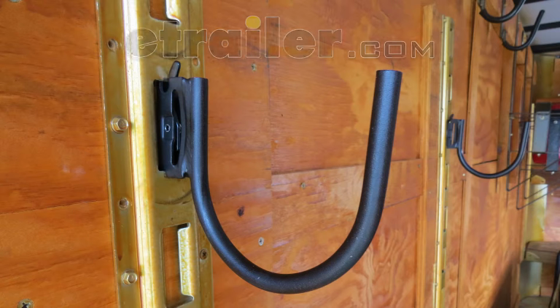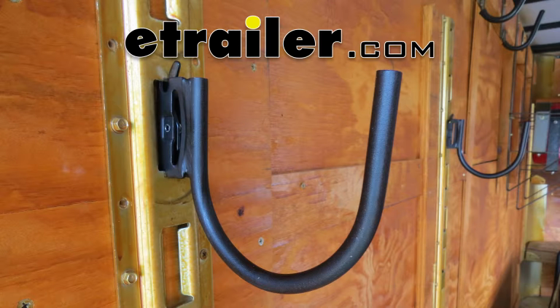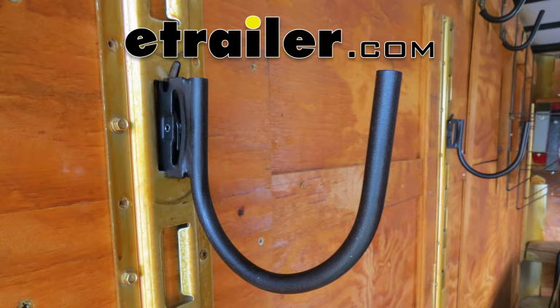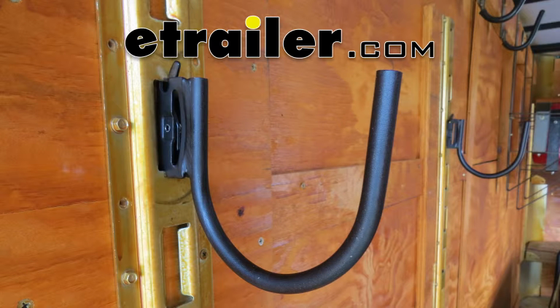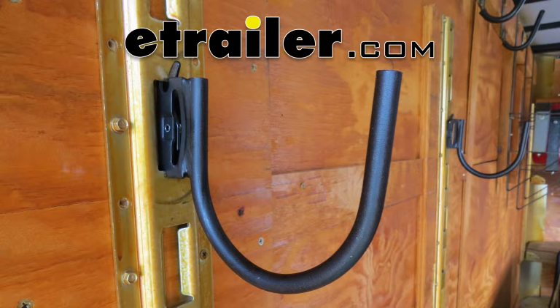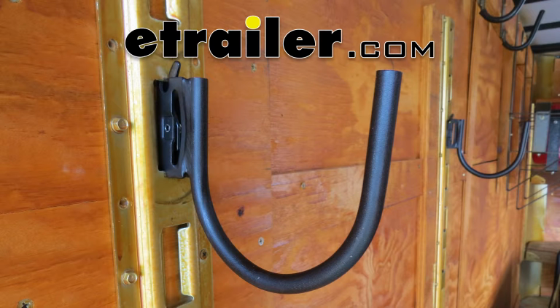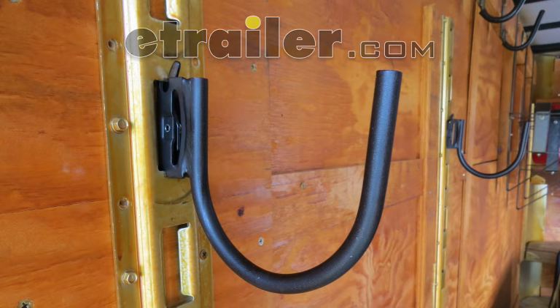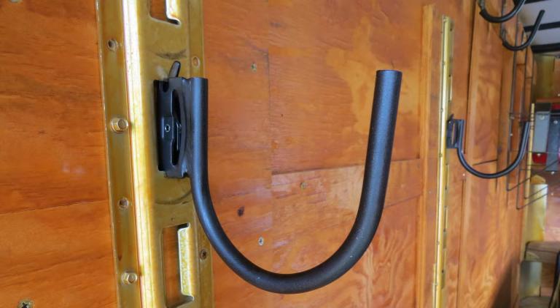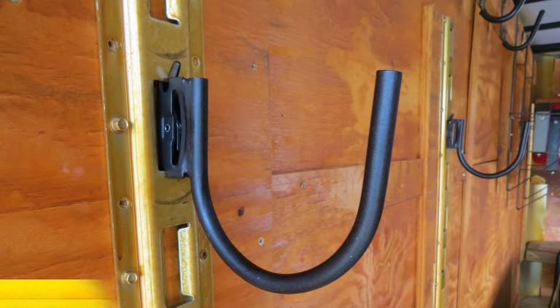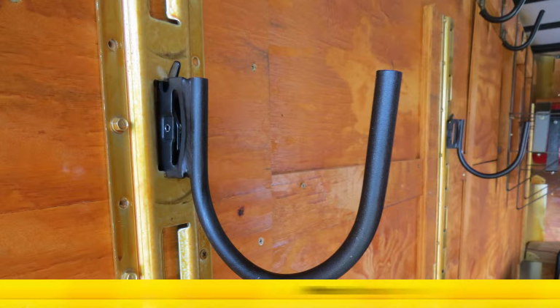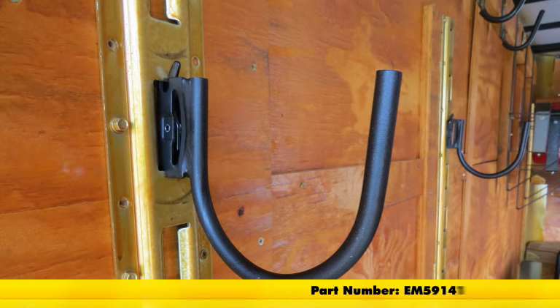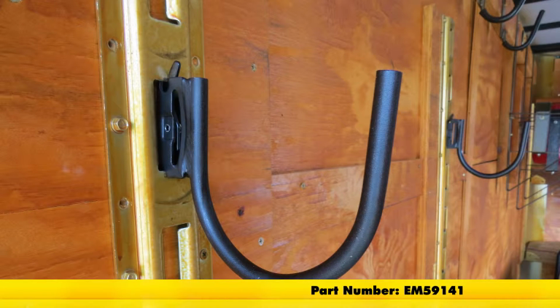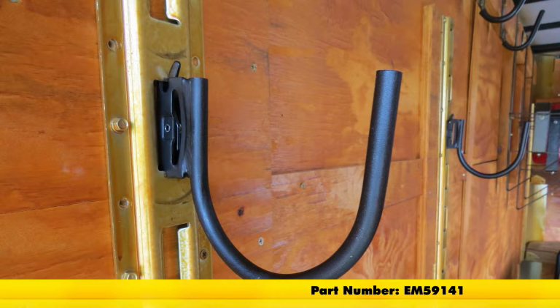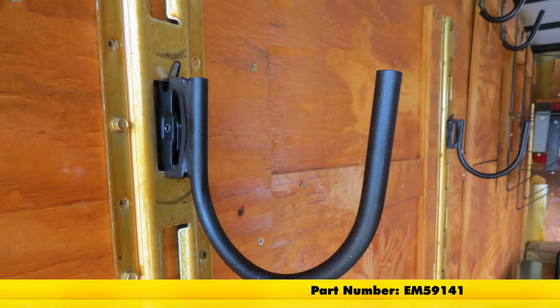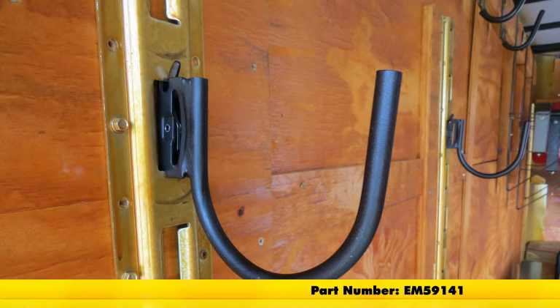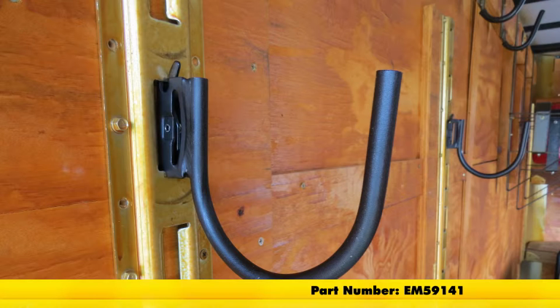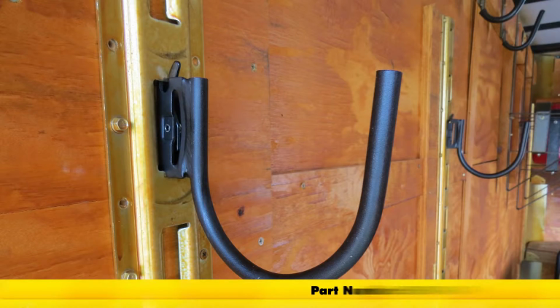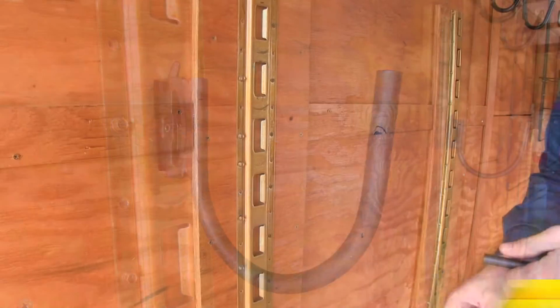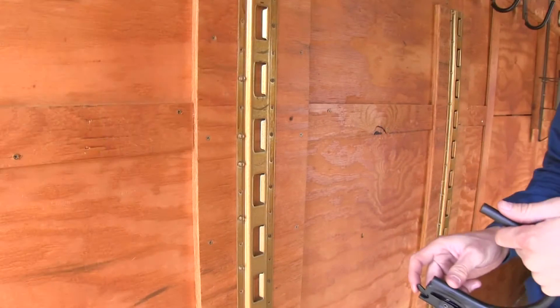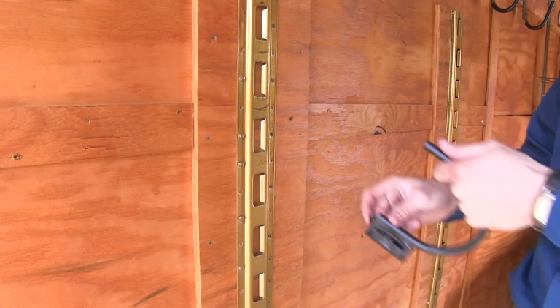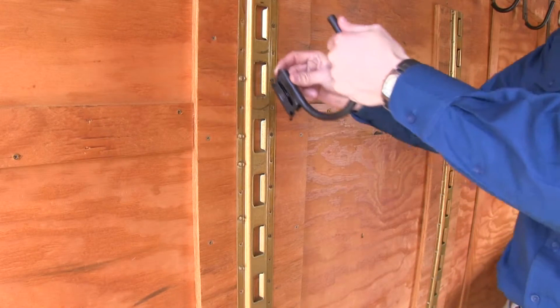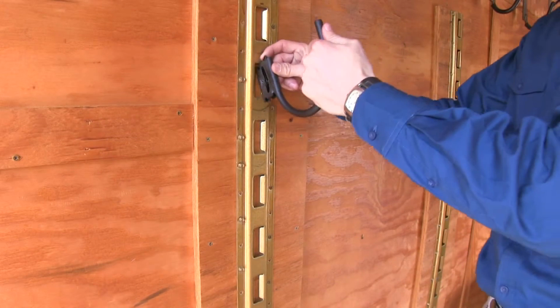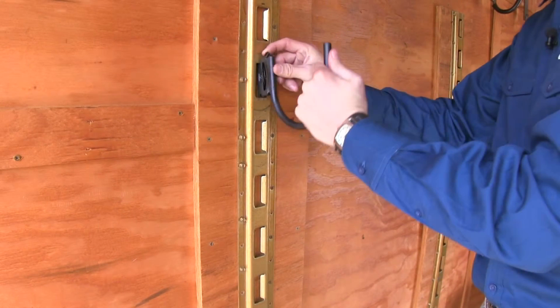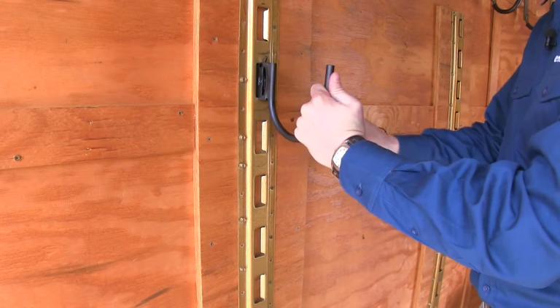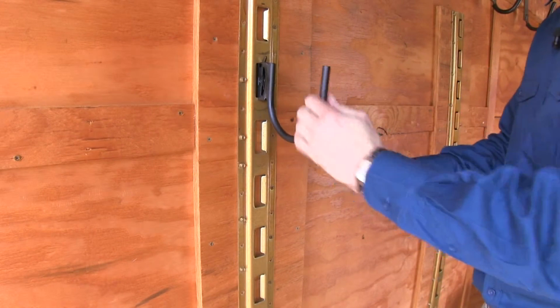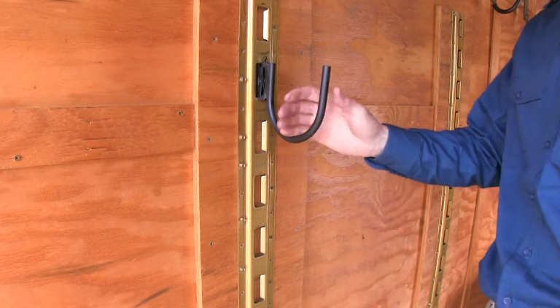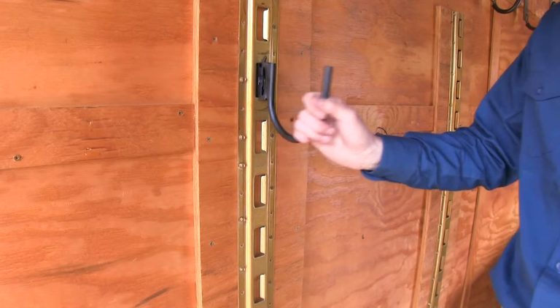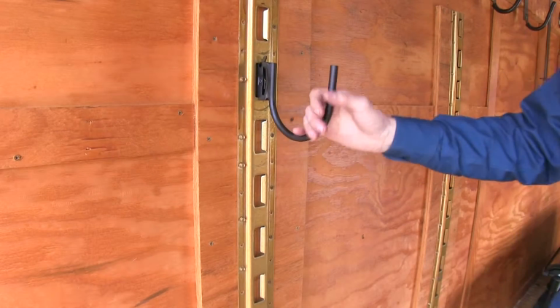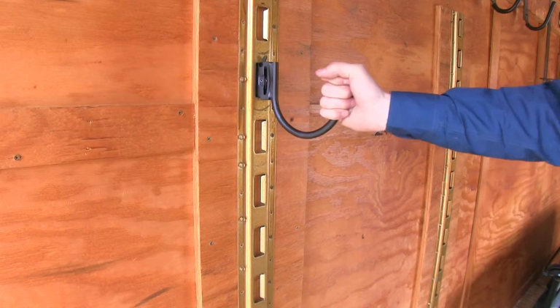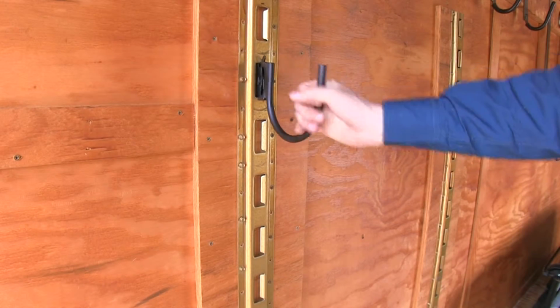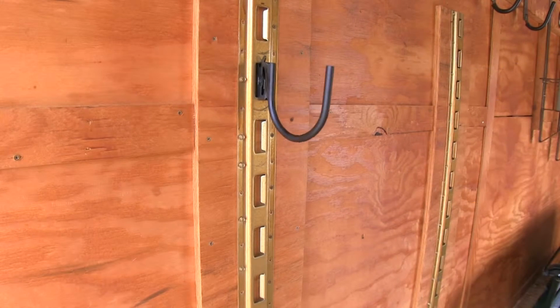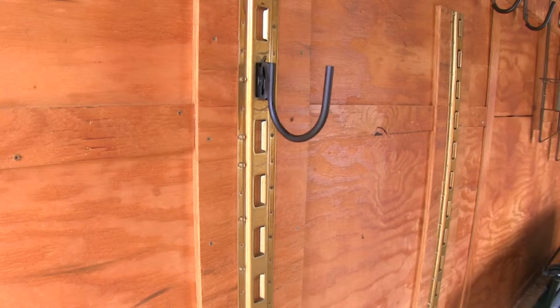Today we're going to be taking a look at the Ericsson Storage Hook for E-TRAC, part number EM59141. The Ericsson Hook simply clips into your E-TRAC anchor point and allows you to hang your cargo inside your trailer.